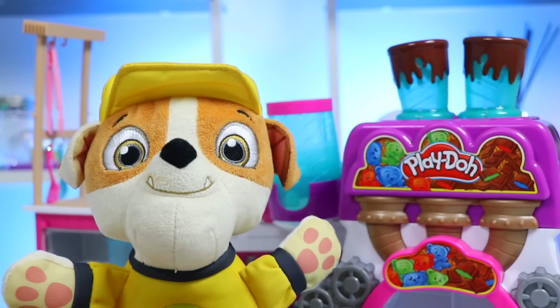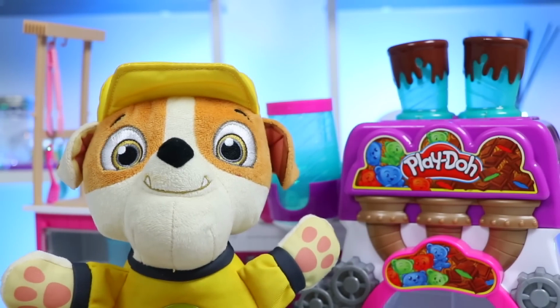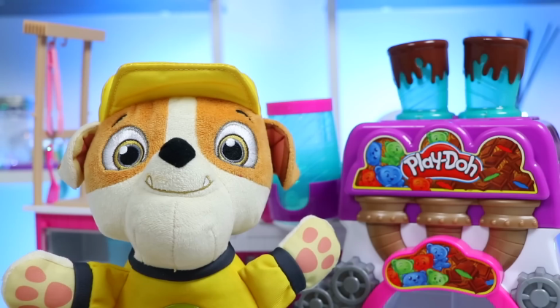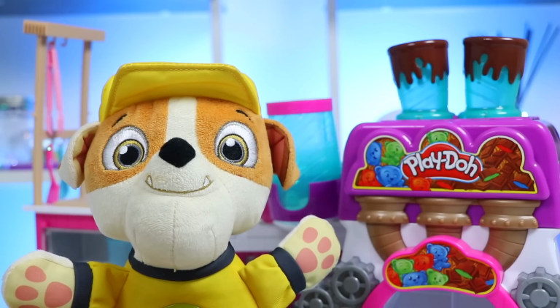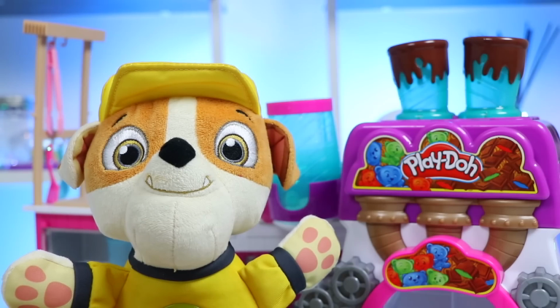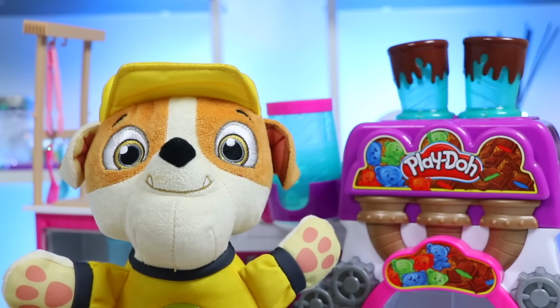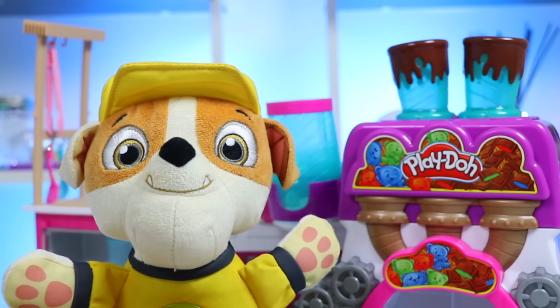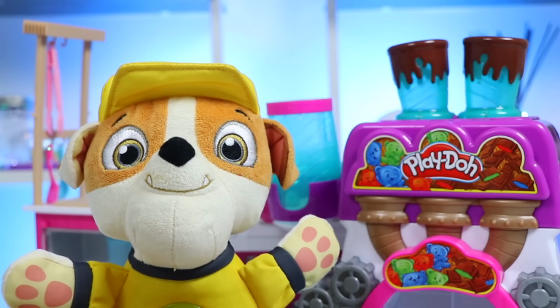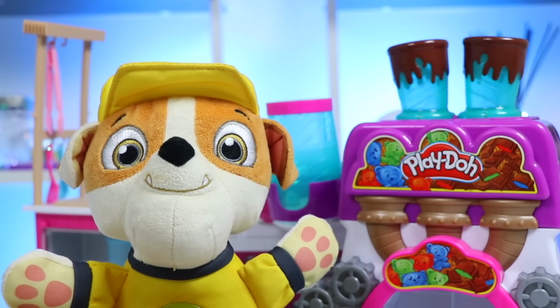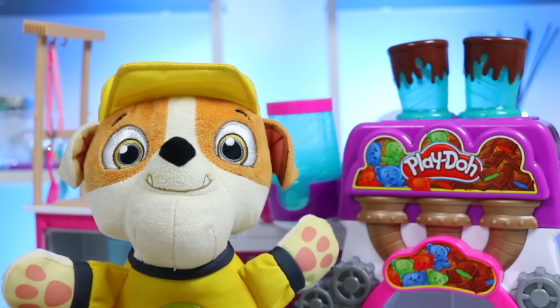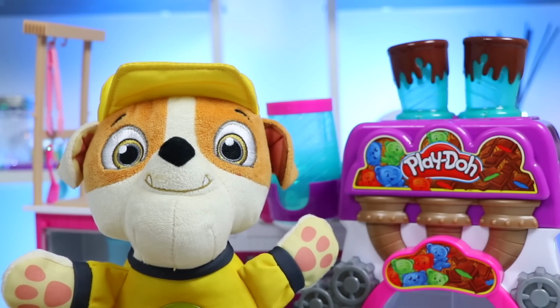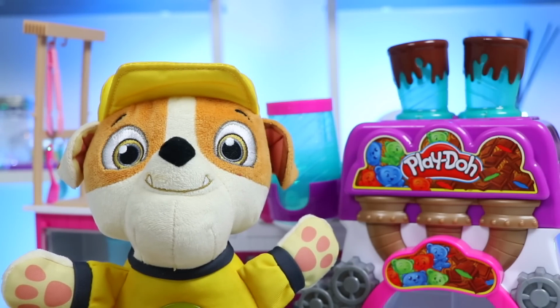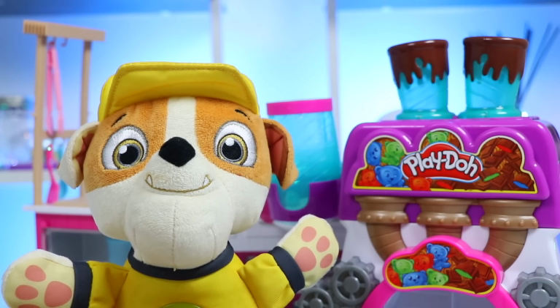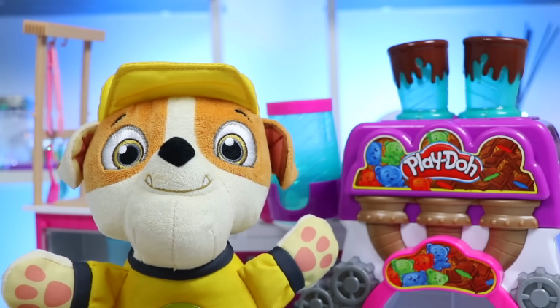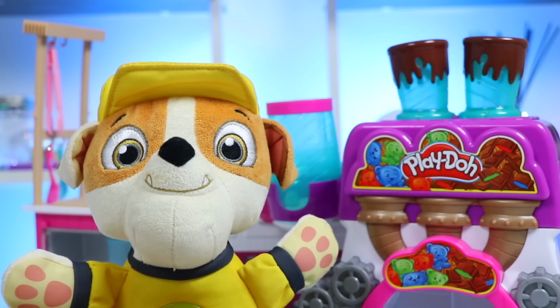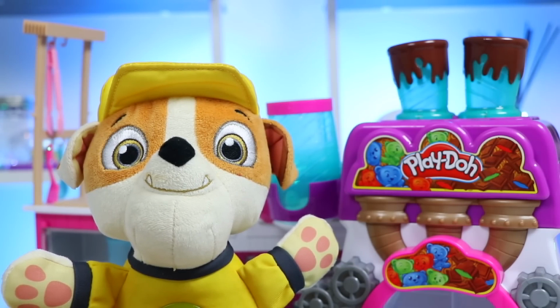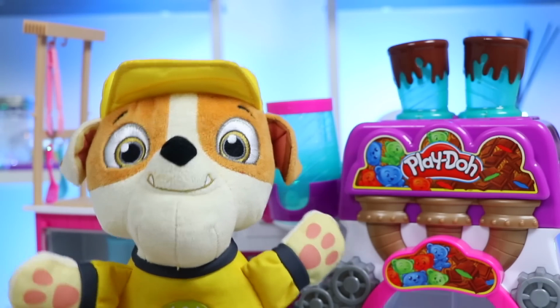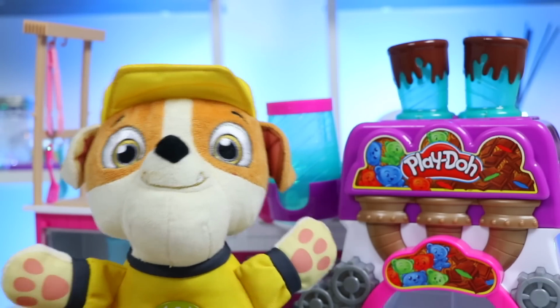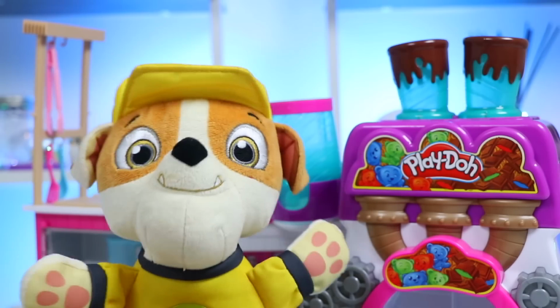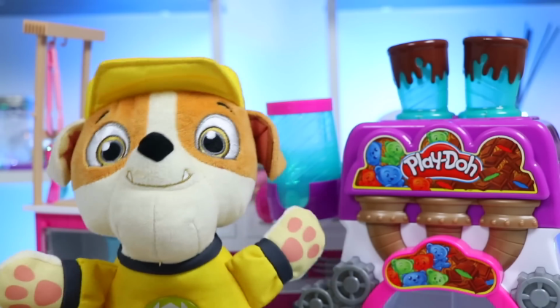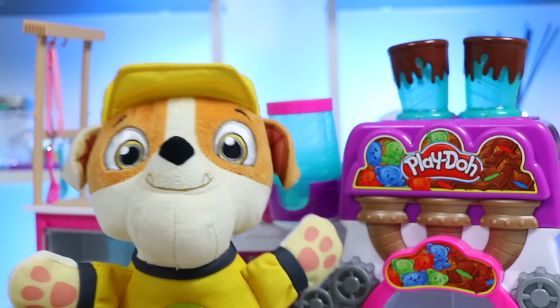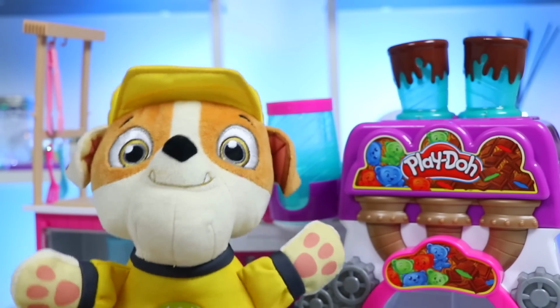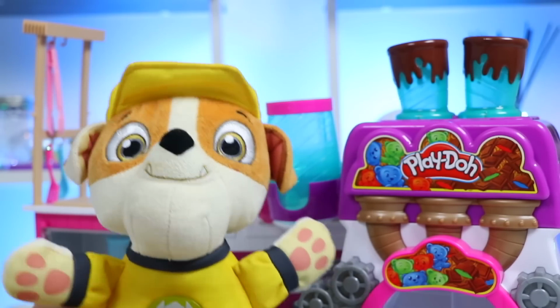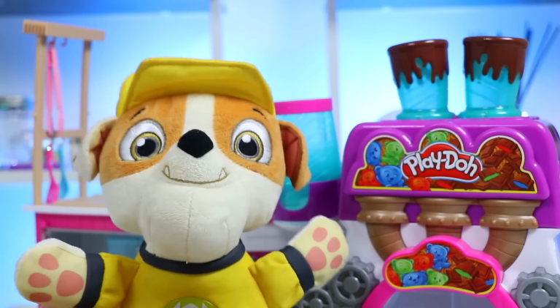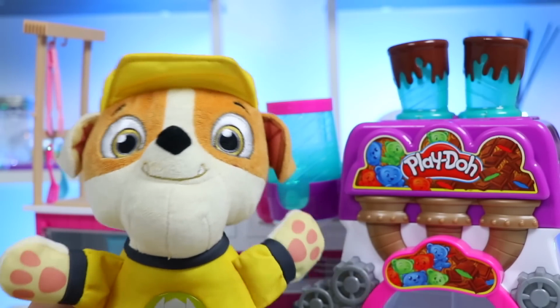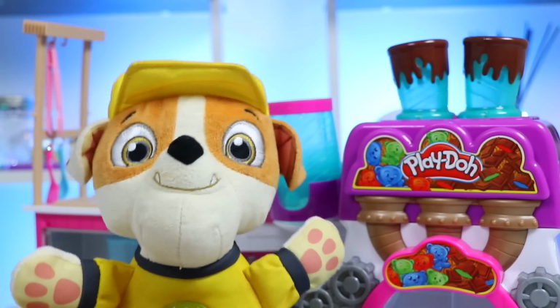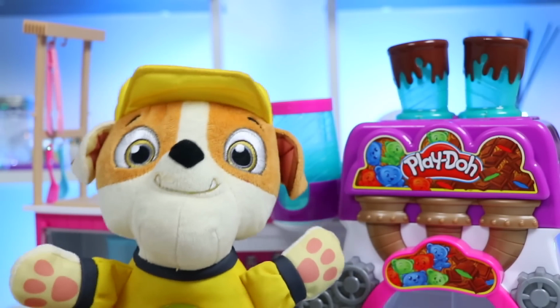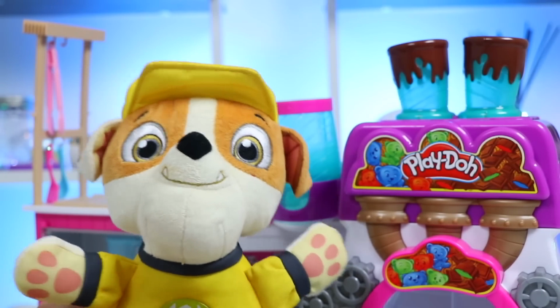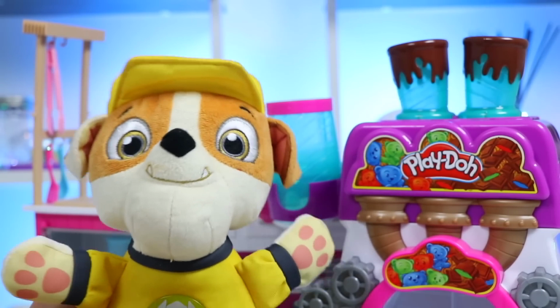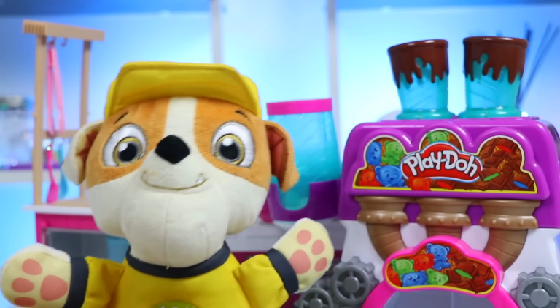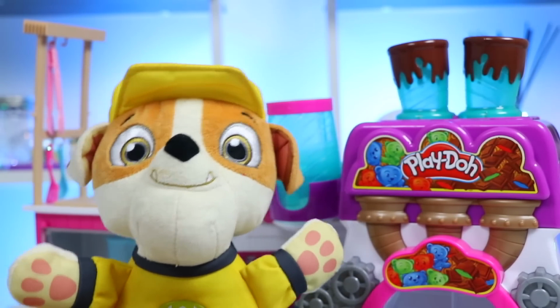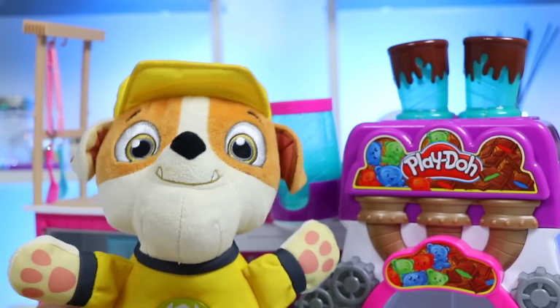Hey, Rubble! Yep, that's a candy machine. And since Christmas is right around the corner, I figured we could make some candy canes together. Oh my gosh, yes! You know I love Christmas. I would love to make candy canes with you. I'm really excited now. Let's get started right away.